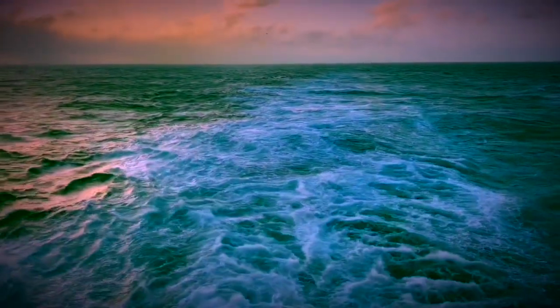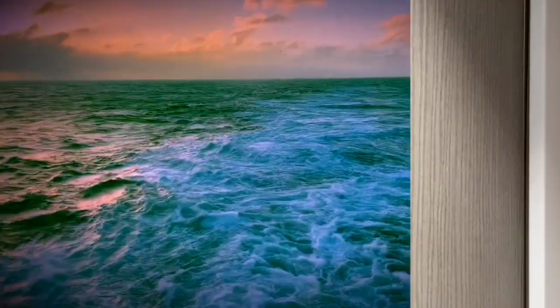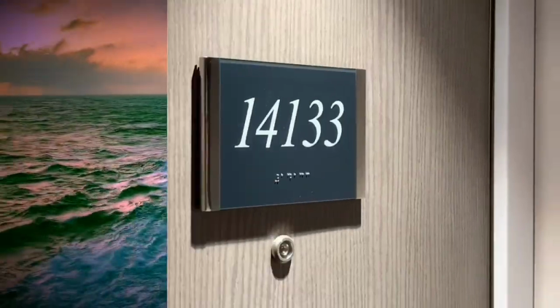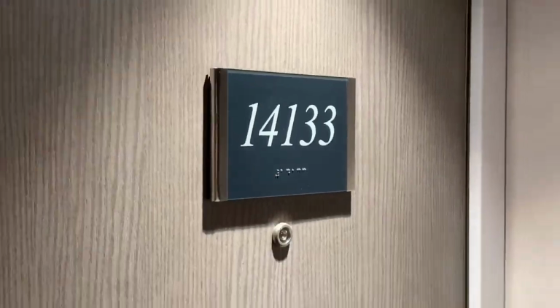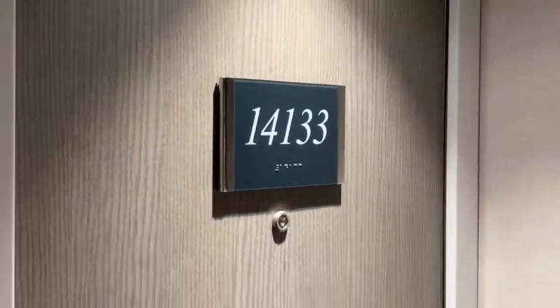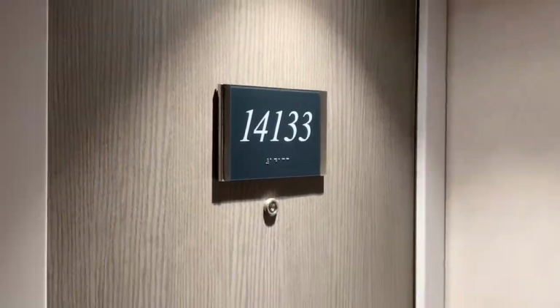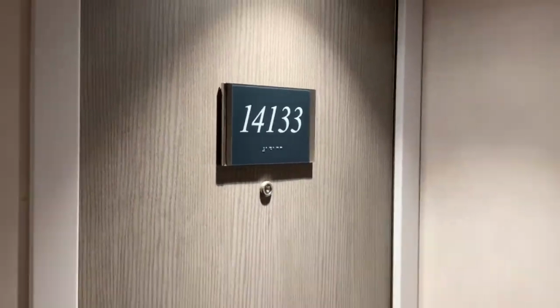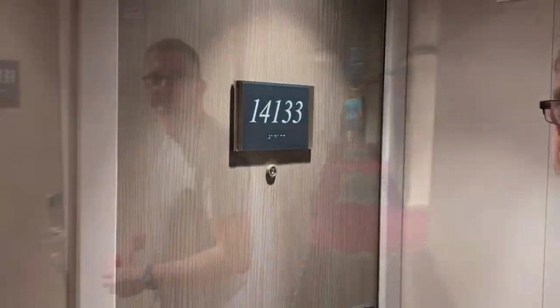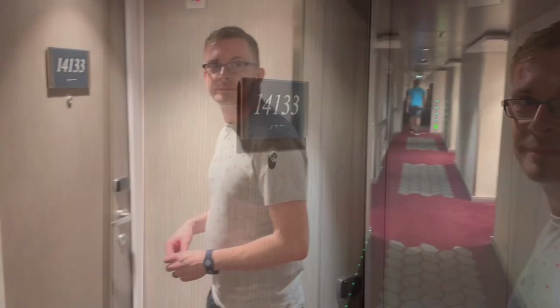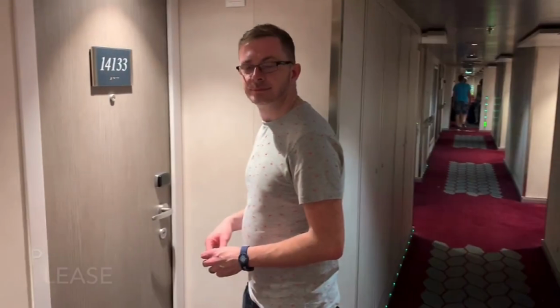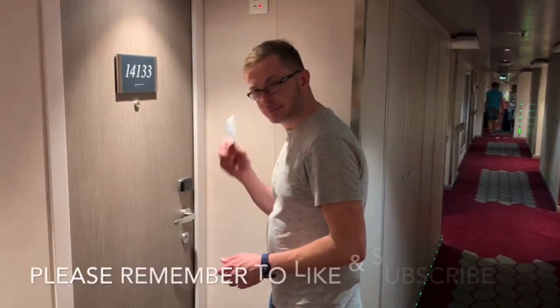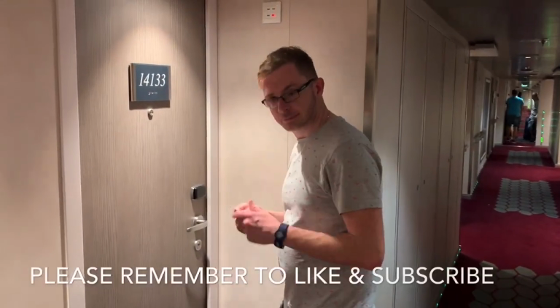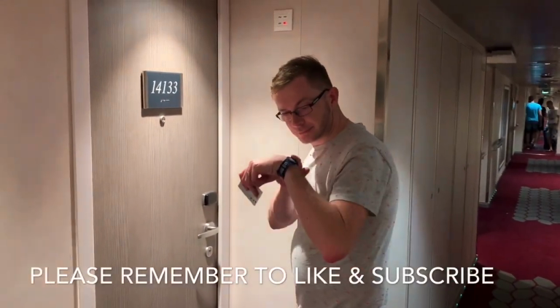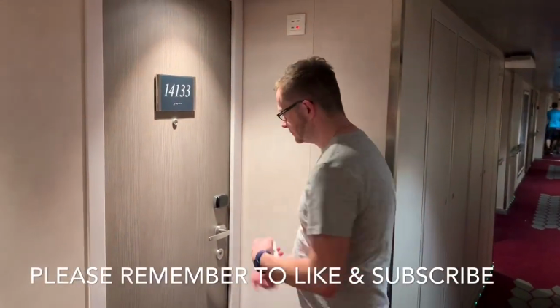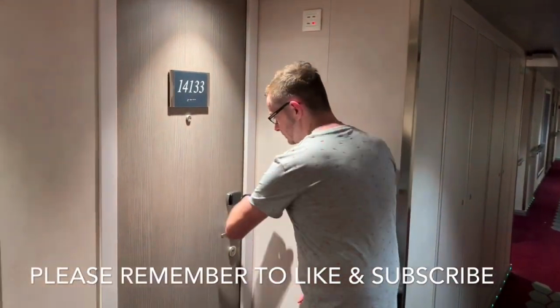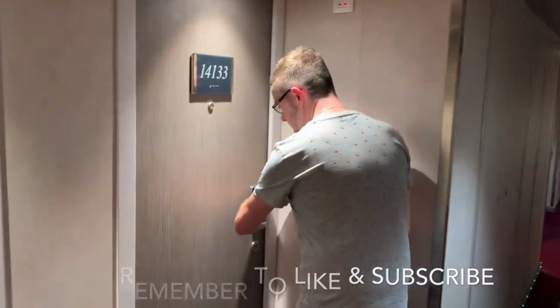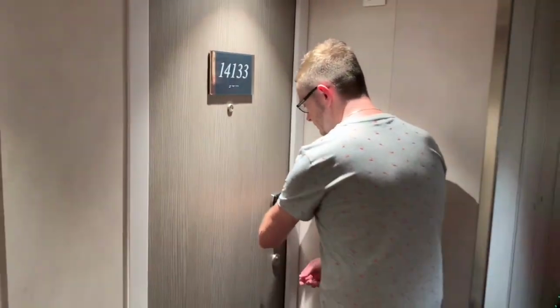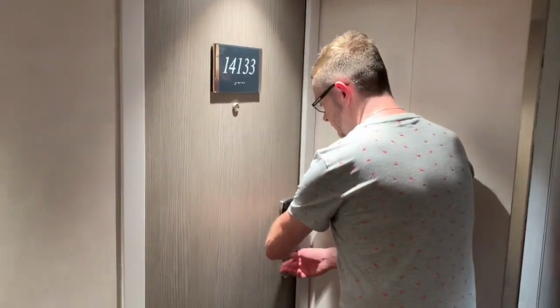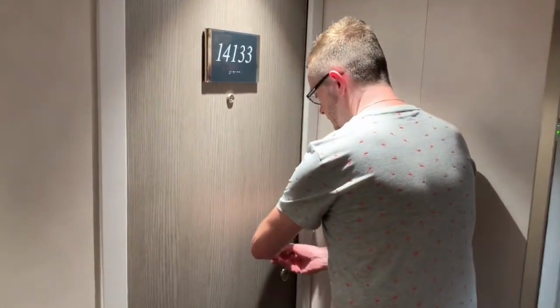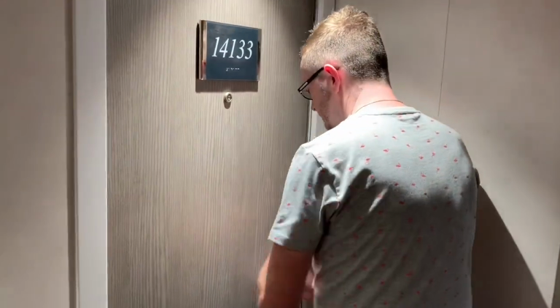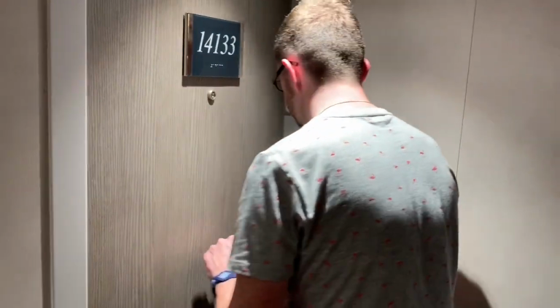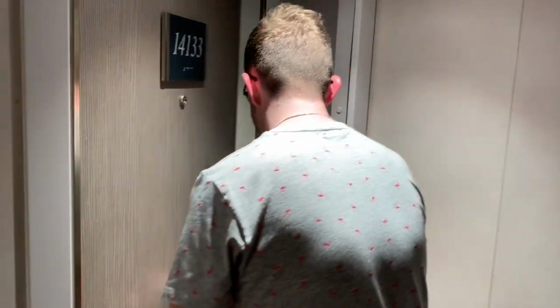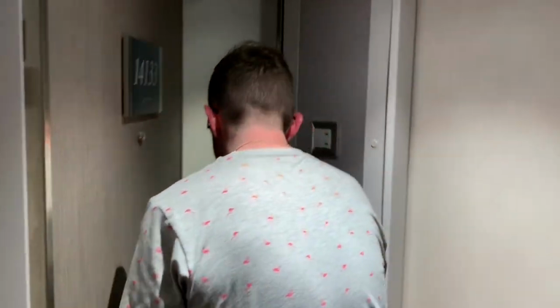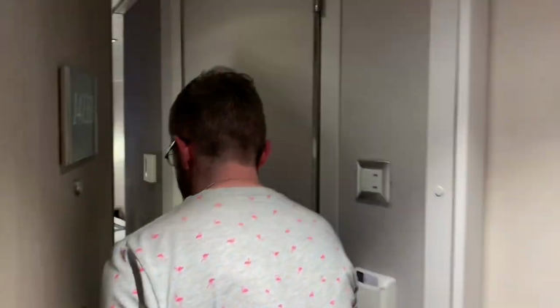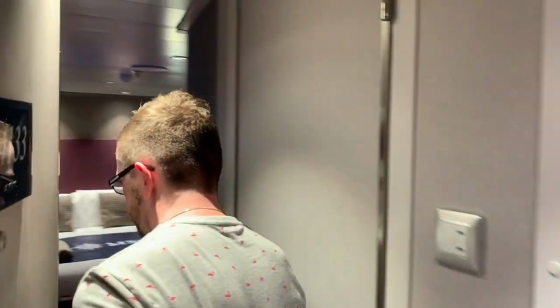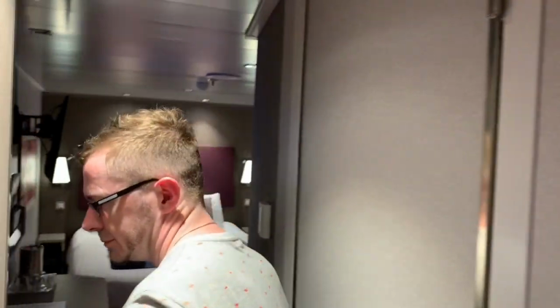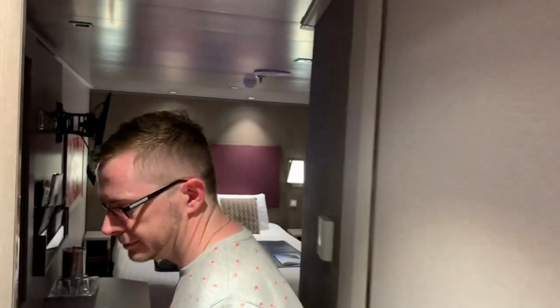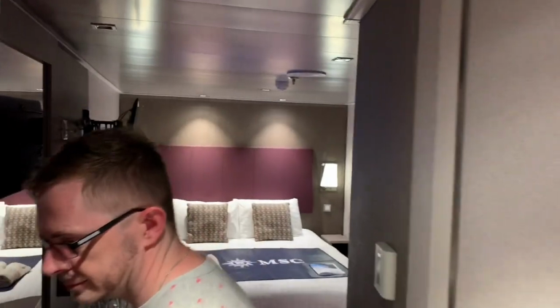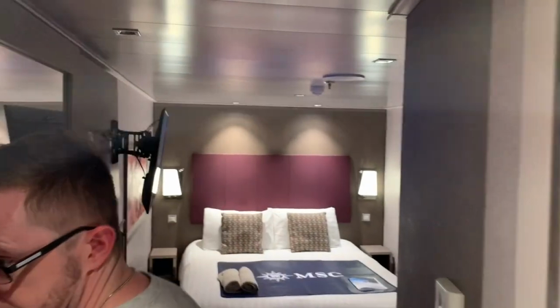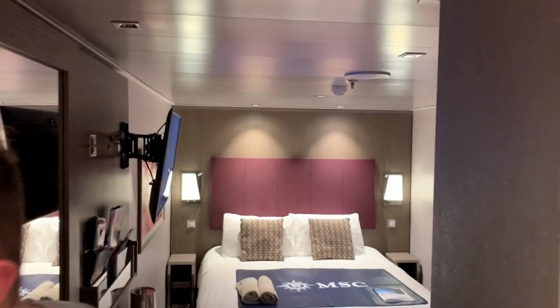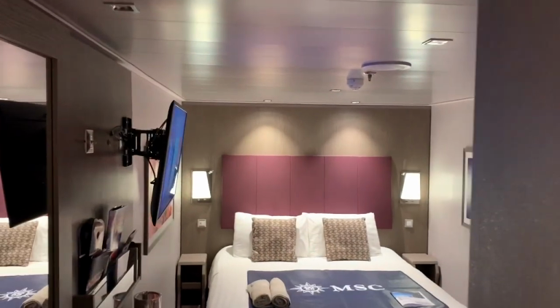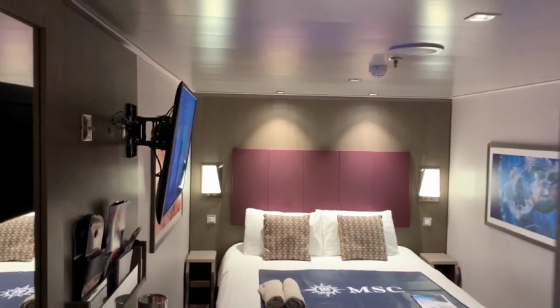Hi everyone, and welcome to our inside cabin tour of cabin 14133 on board MSC Seaside. You can access your room by either using your key card or one of the MSC for me bracelets. This cabin is on deck 14, midship, on the port side.